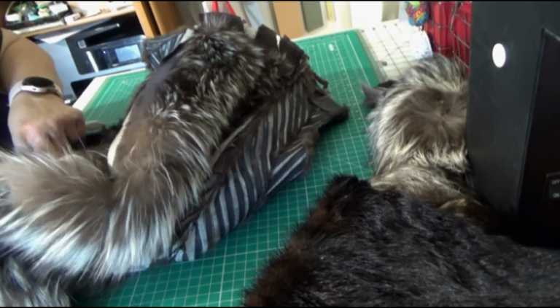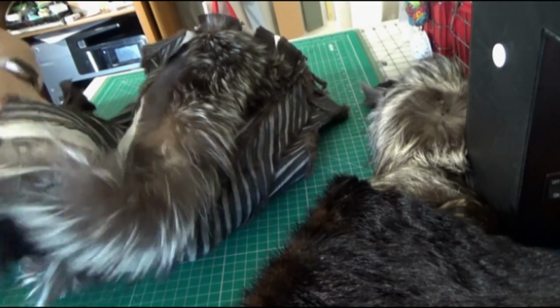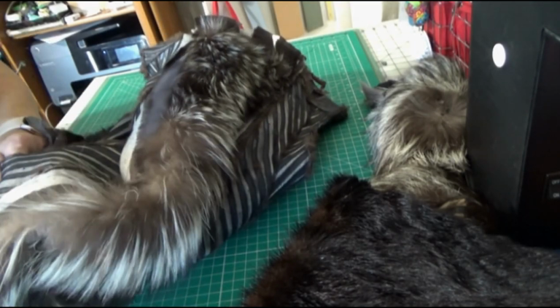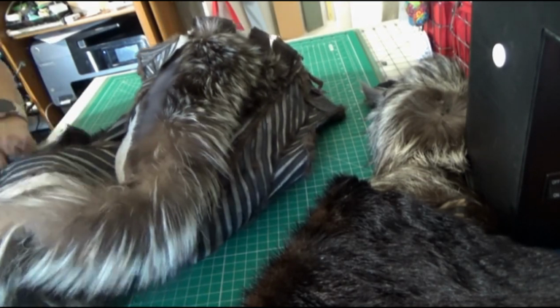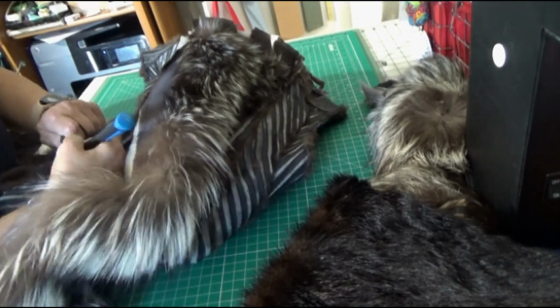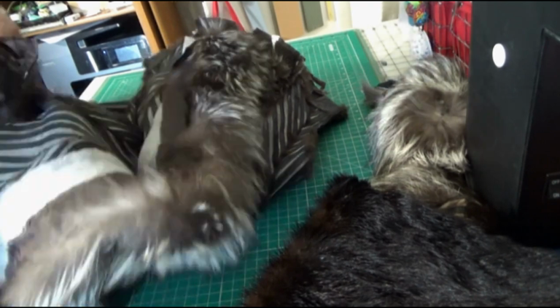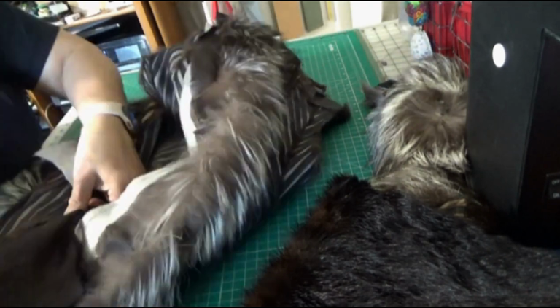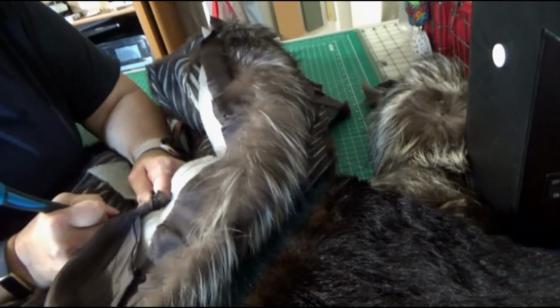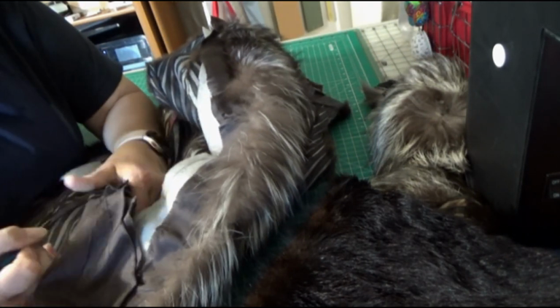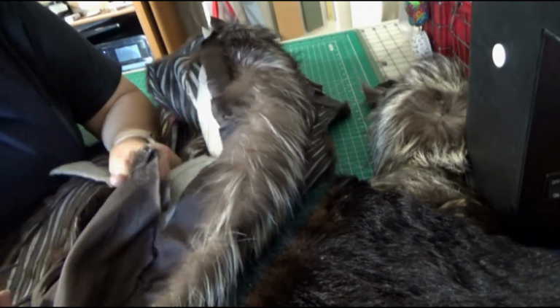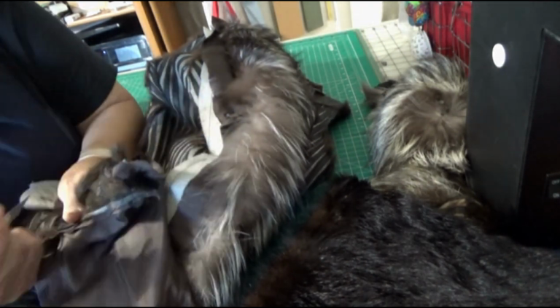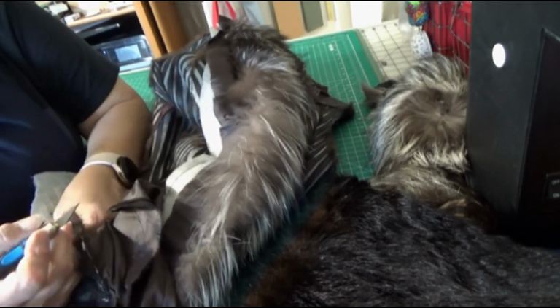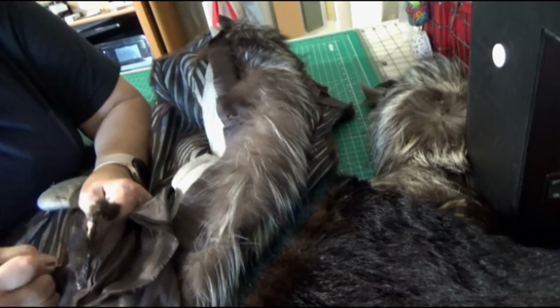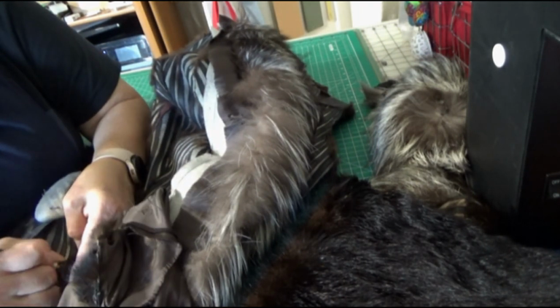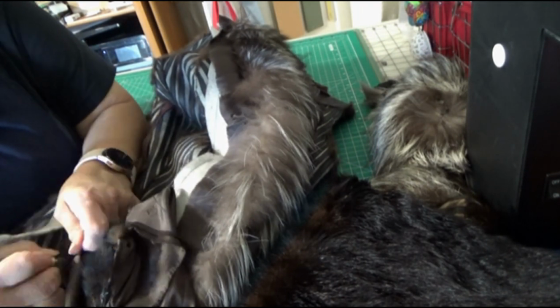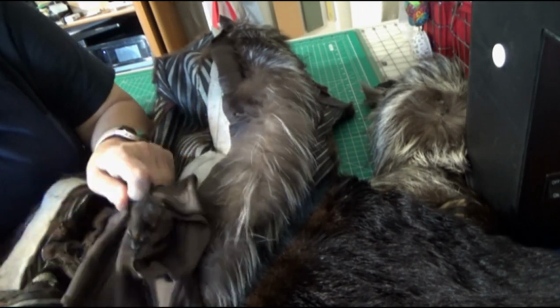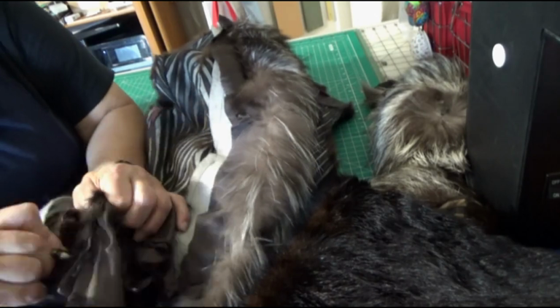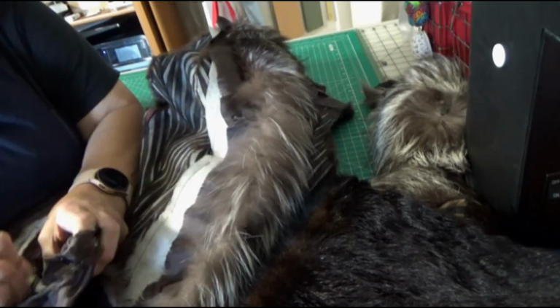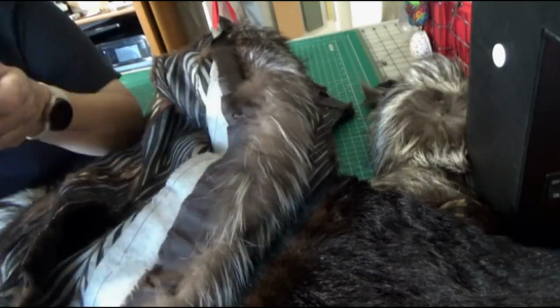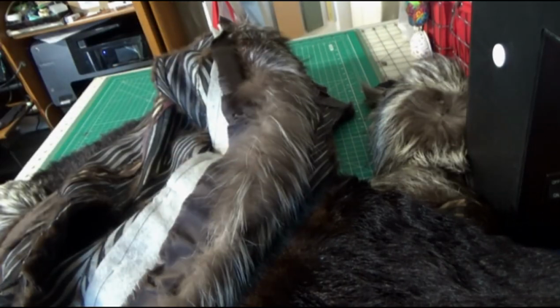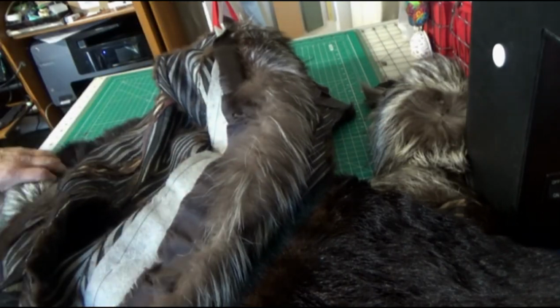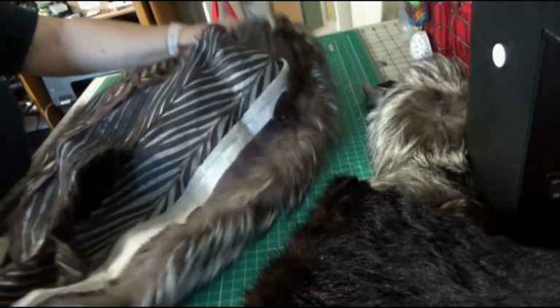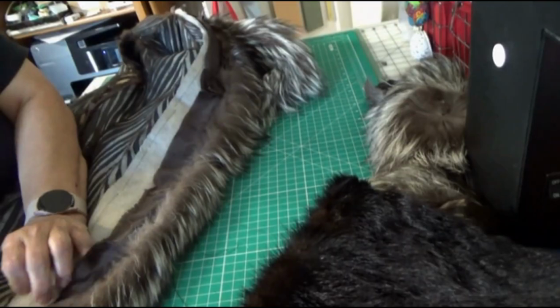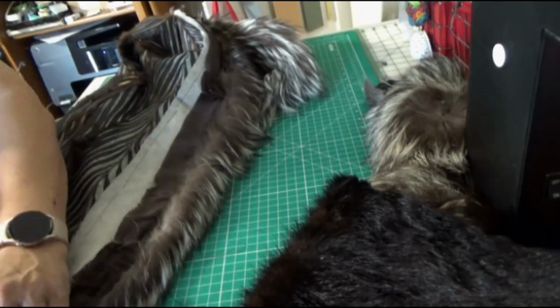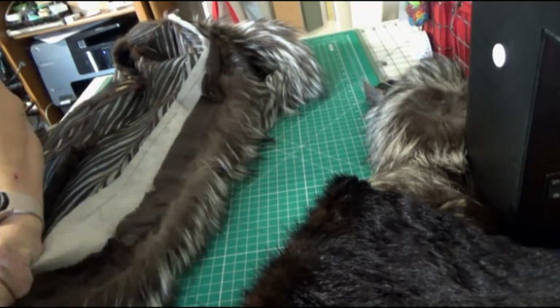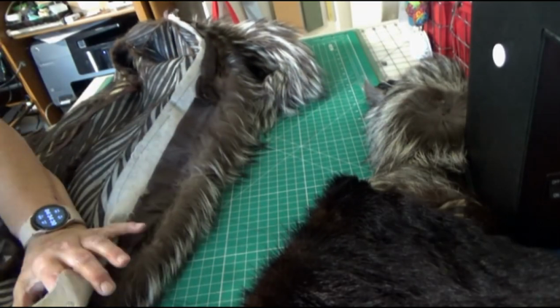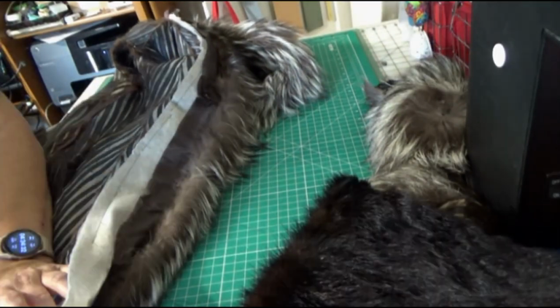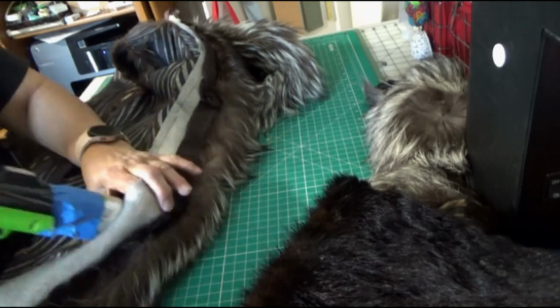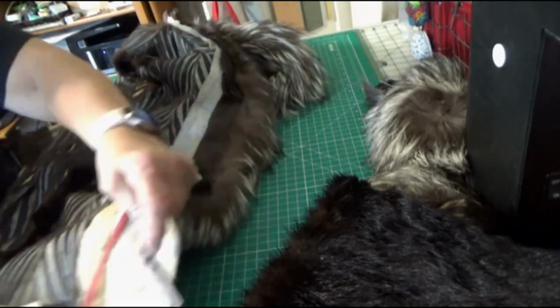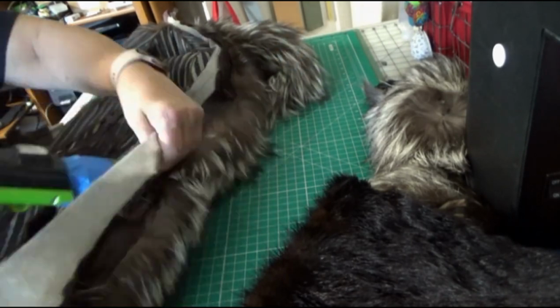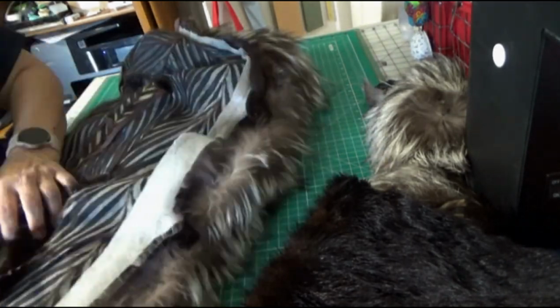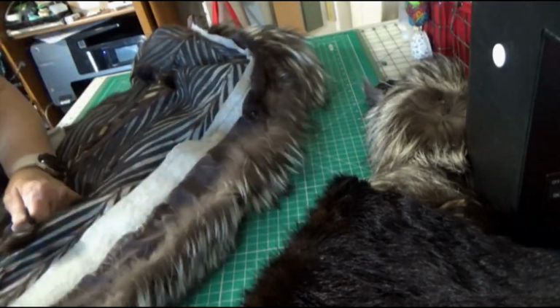Here is the deconstruction process. I'm working on removing the lining, and later I'm going to be removing the fox trim from the brown mink.